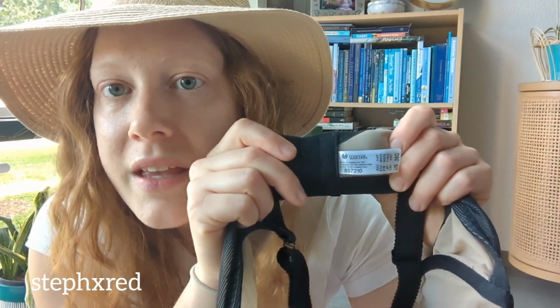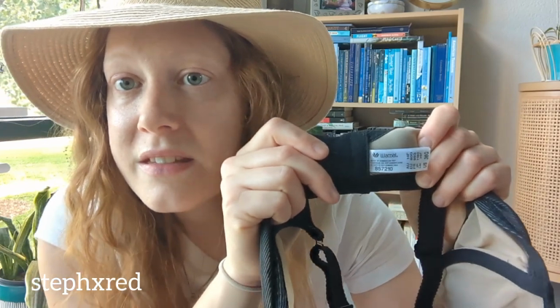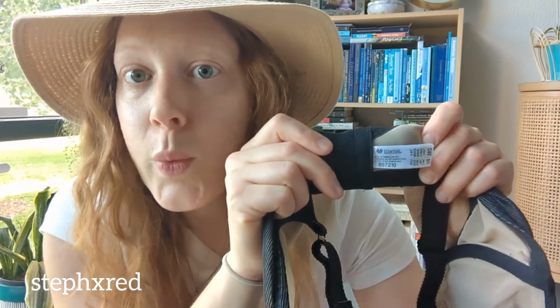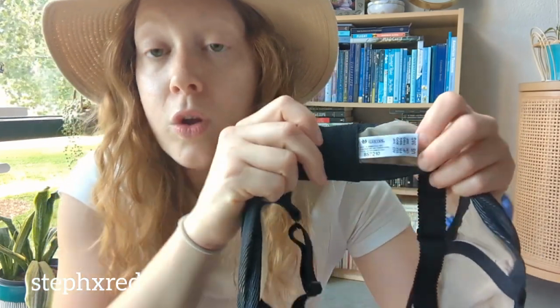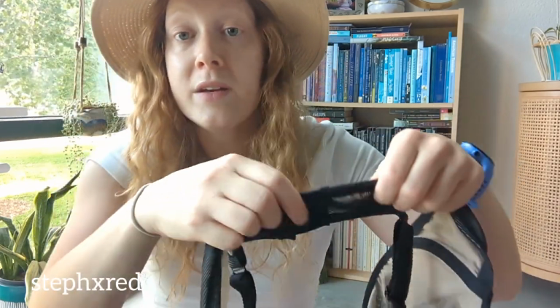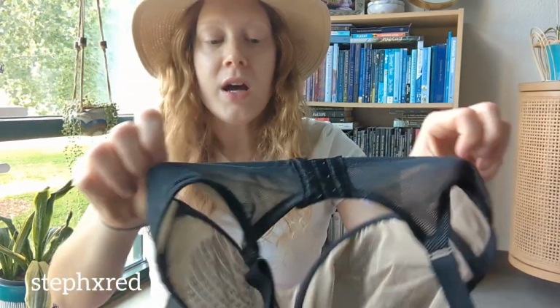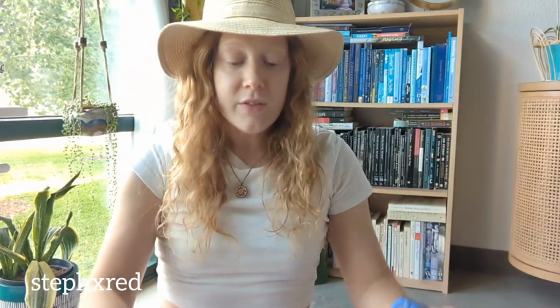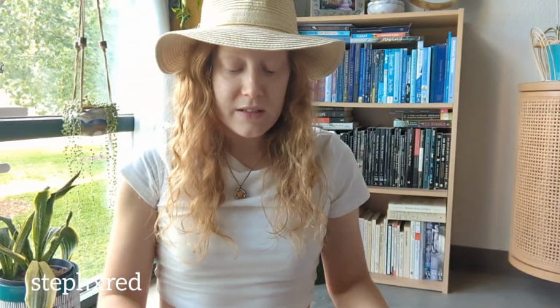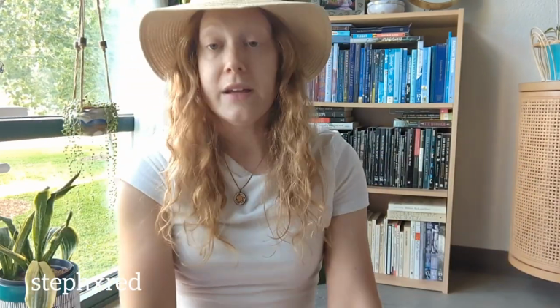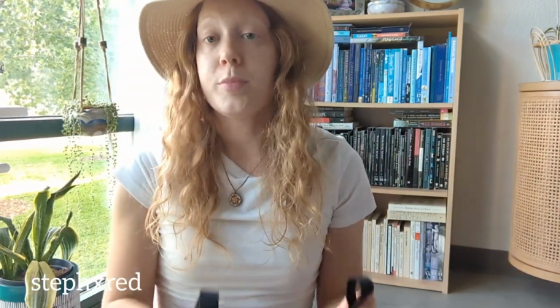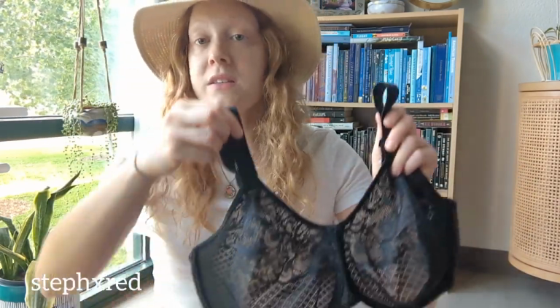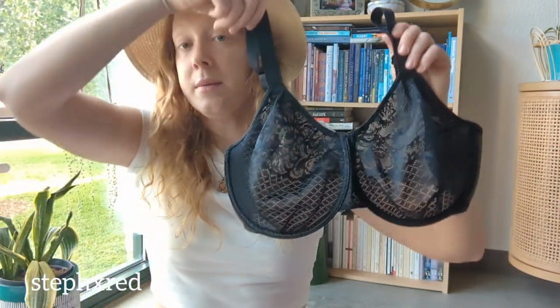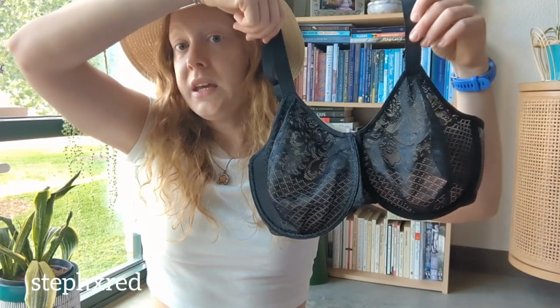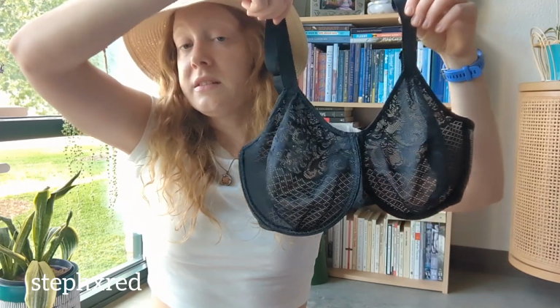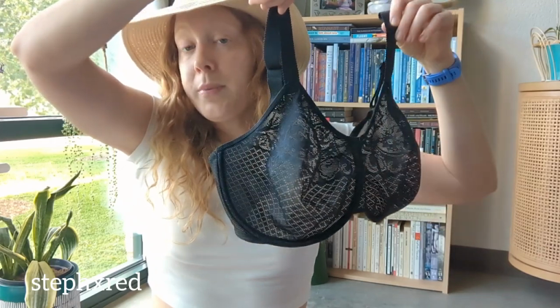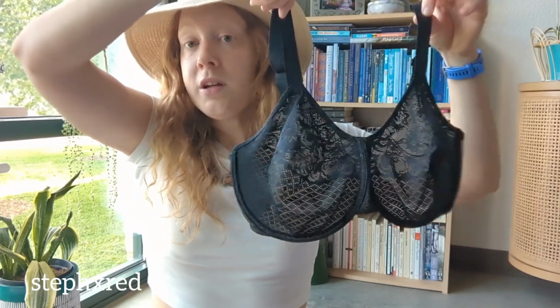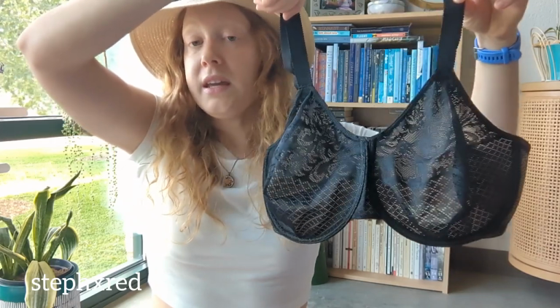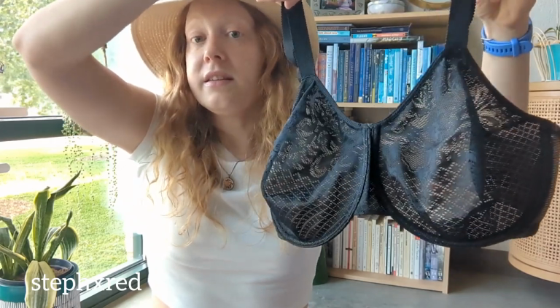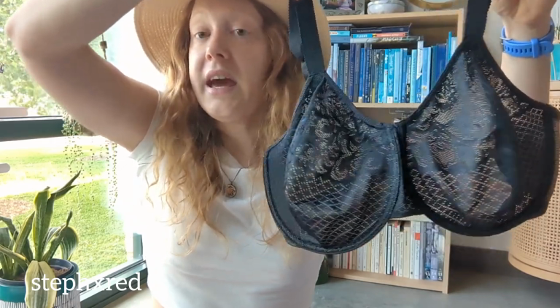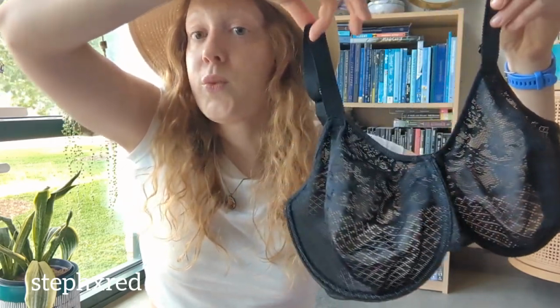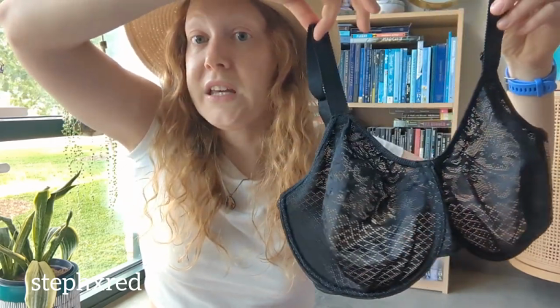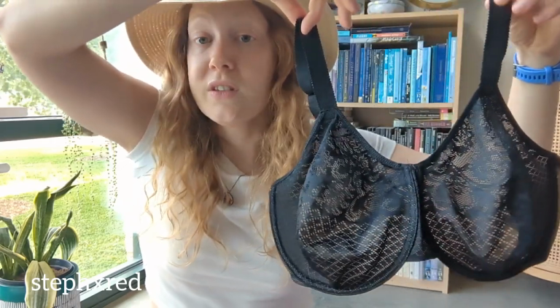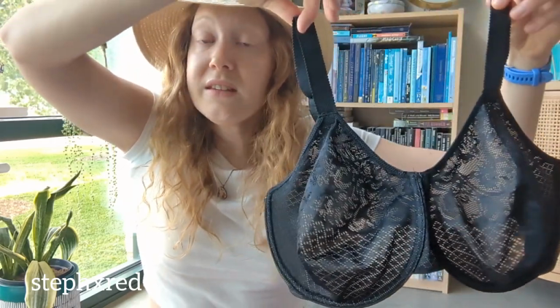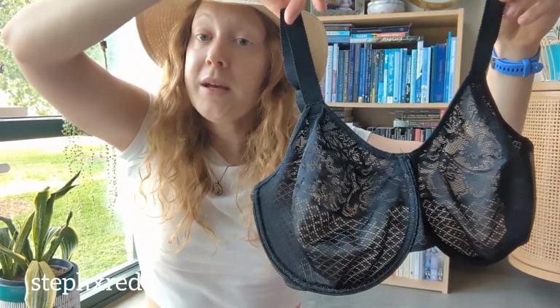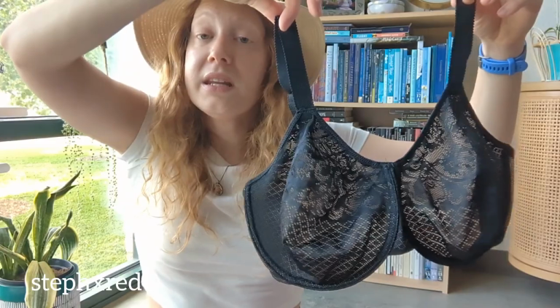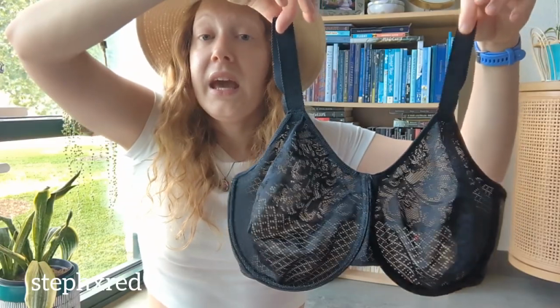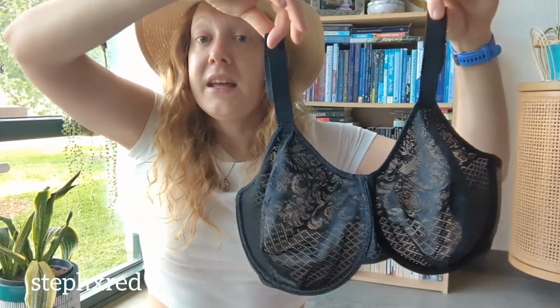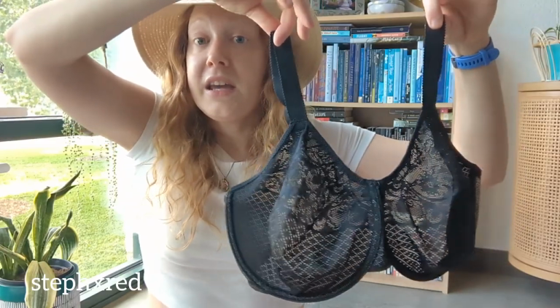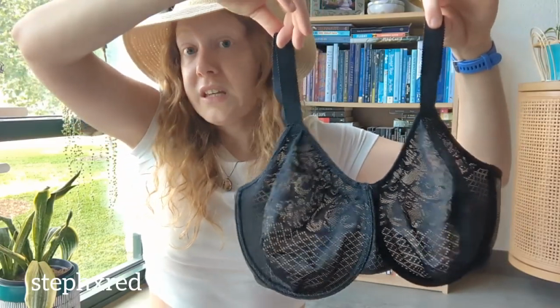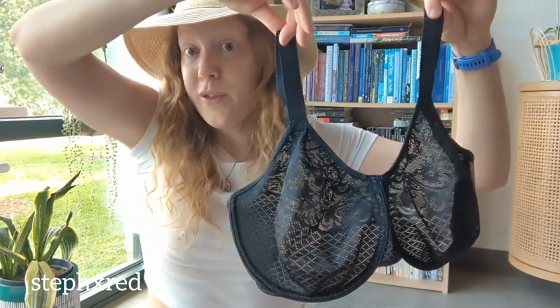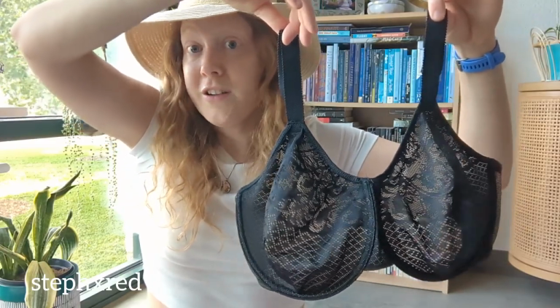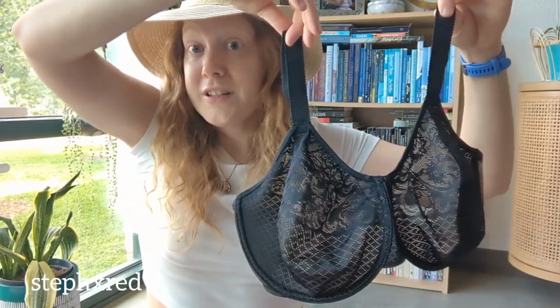This is a Wacoal brand bra. I love selling this brand of bras — it's pretty popular and they have really inclusive sizing. I usually get about $30 for these.